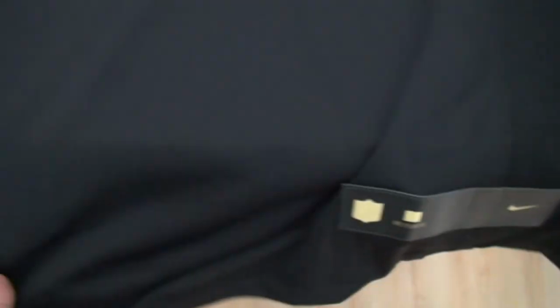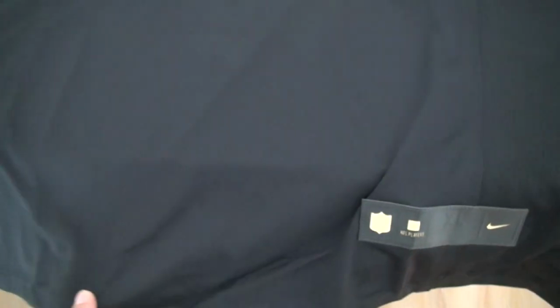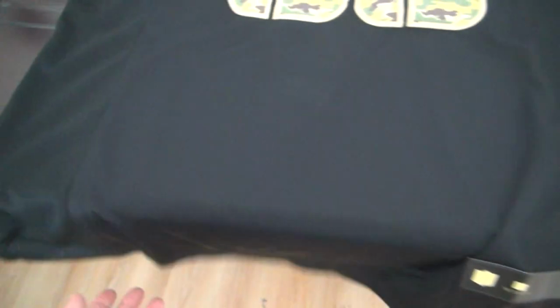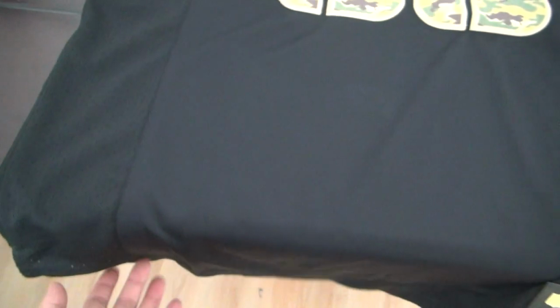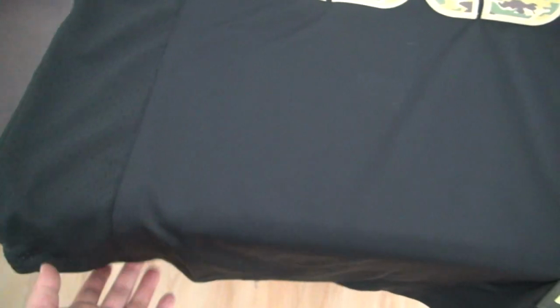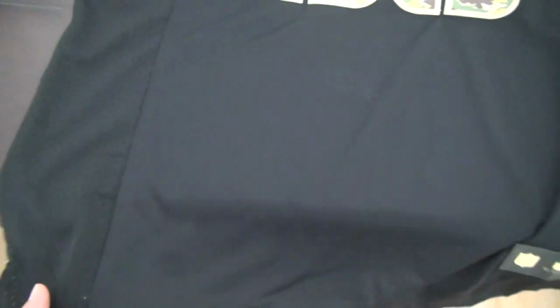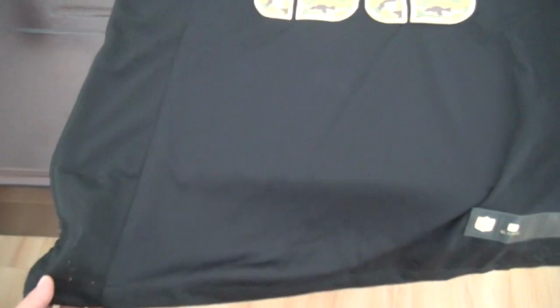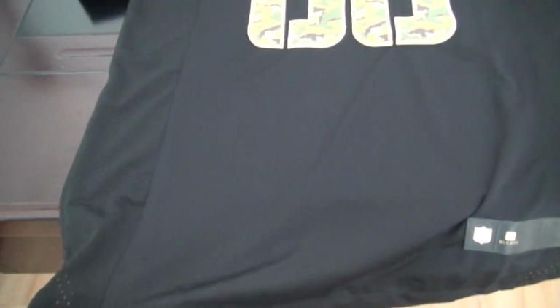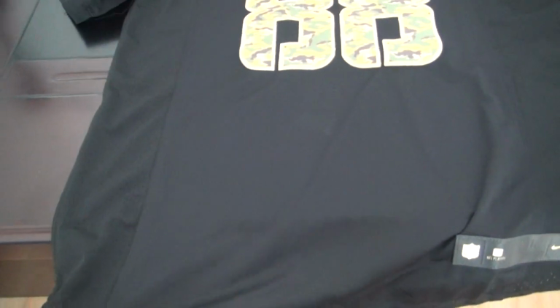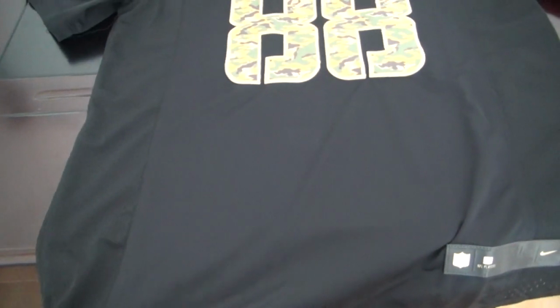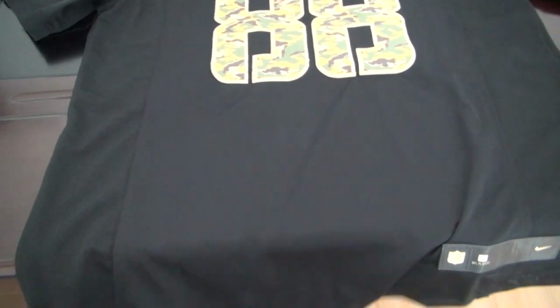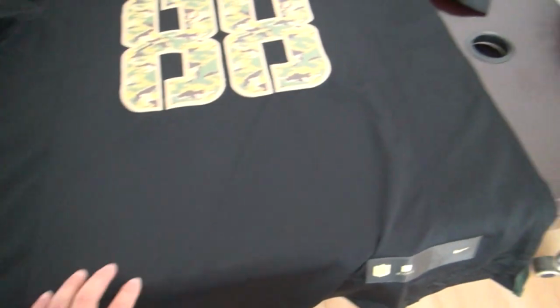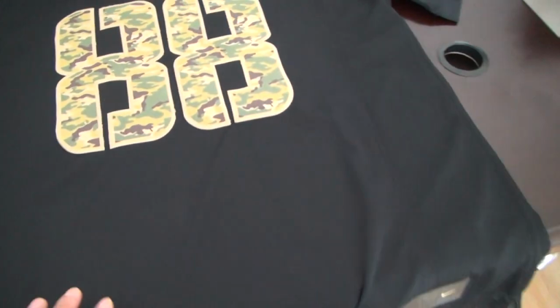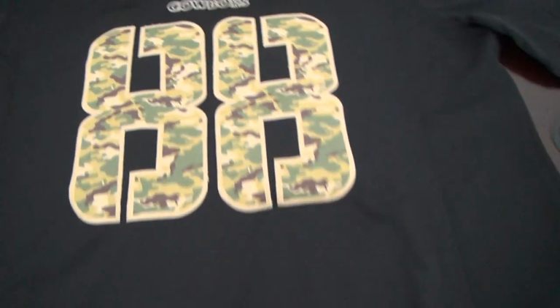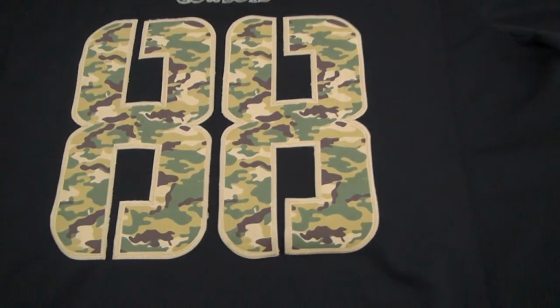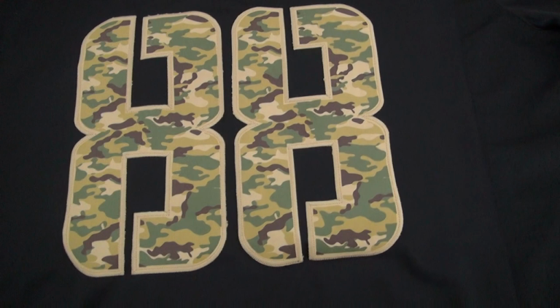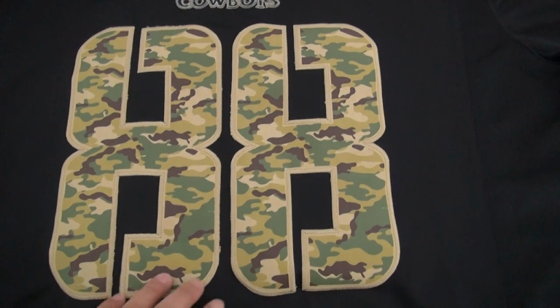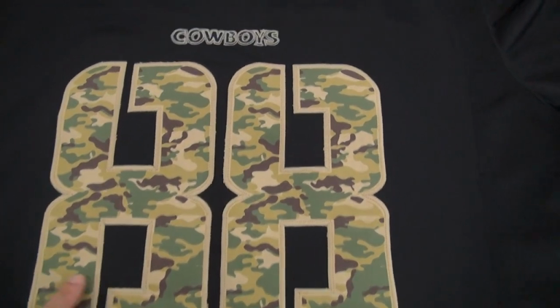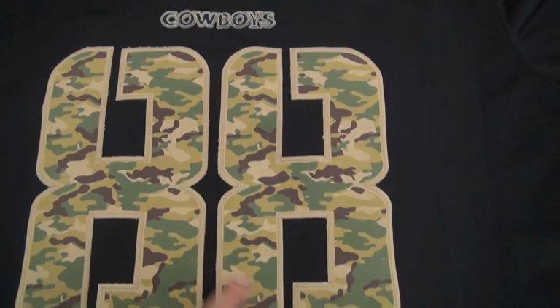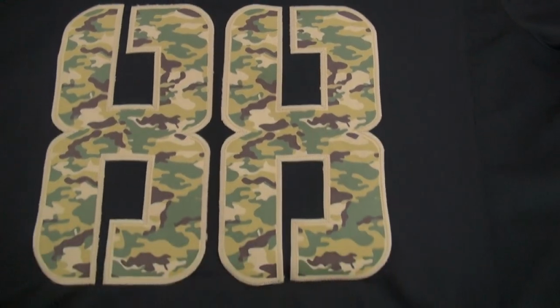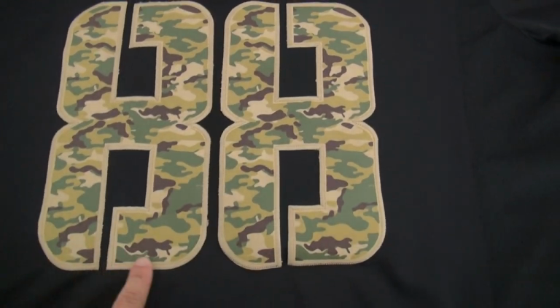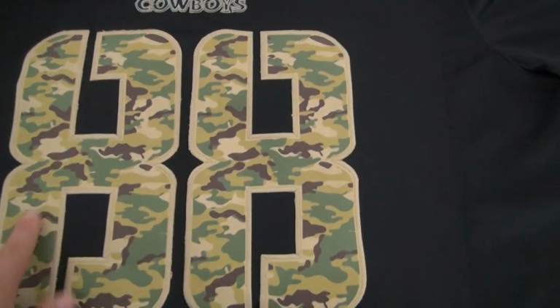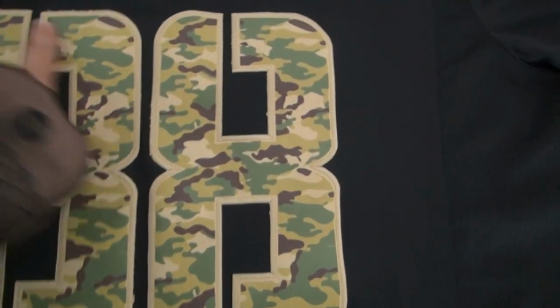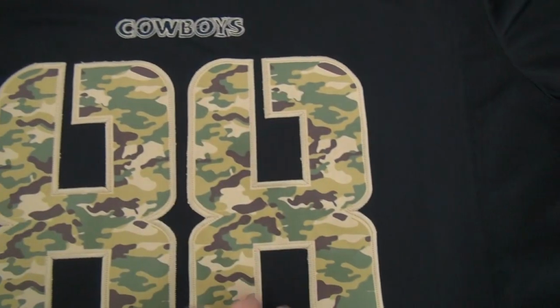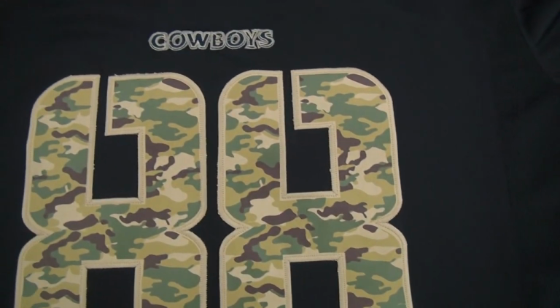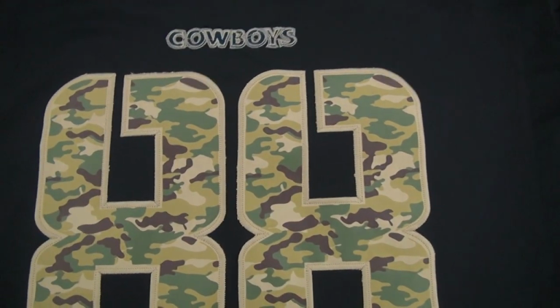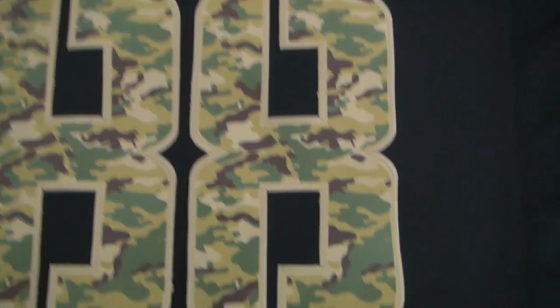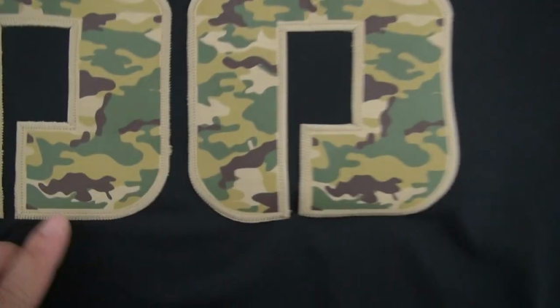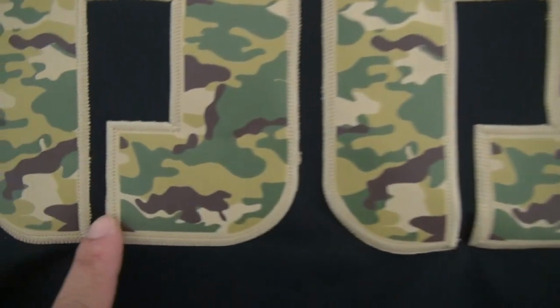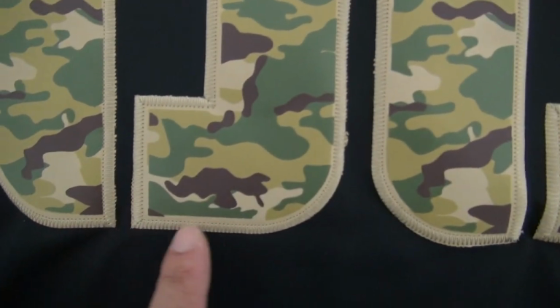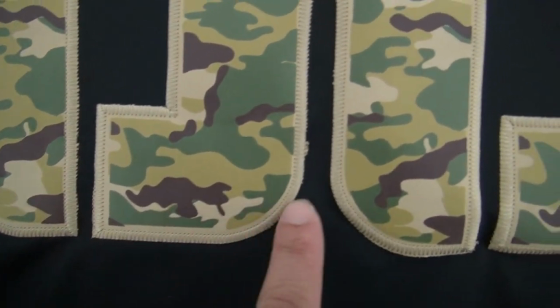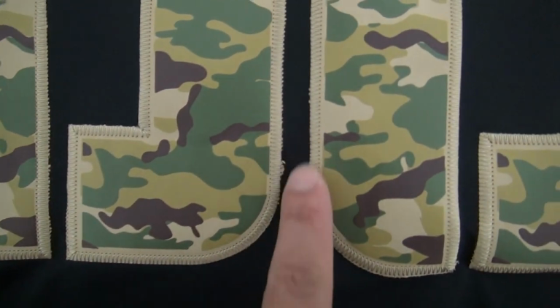This is the material. The following is the number — camouflage number 88. Very good quality here and very beautiful stitching here.